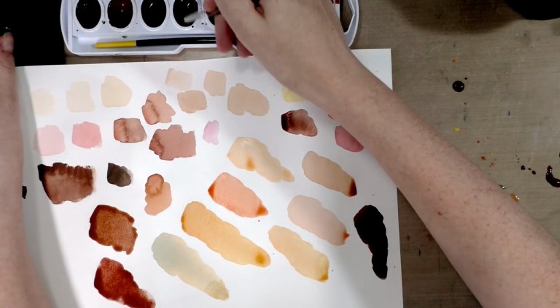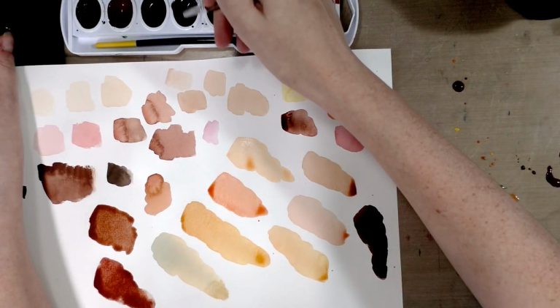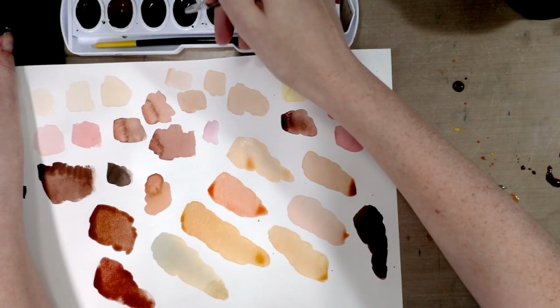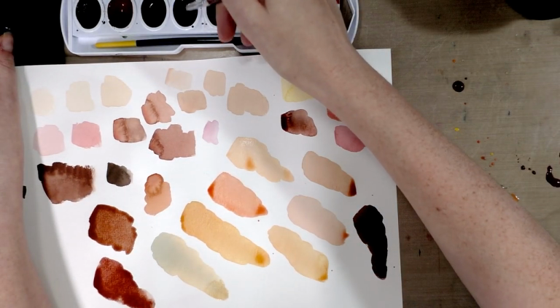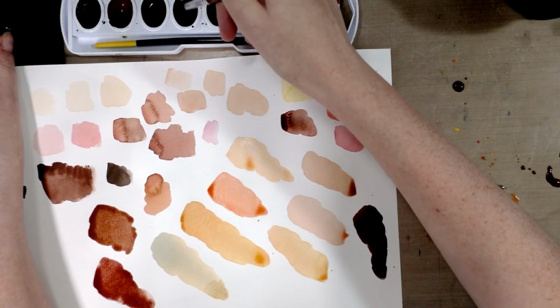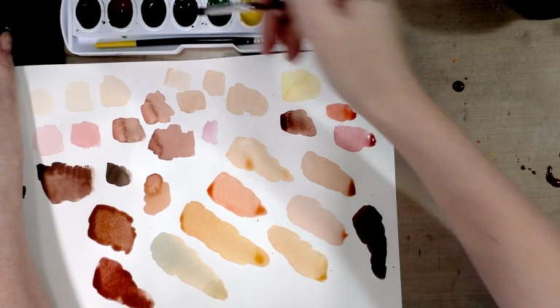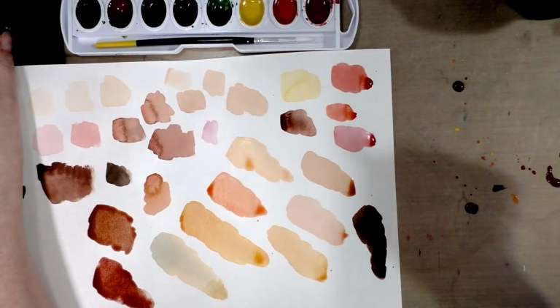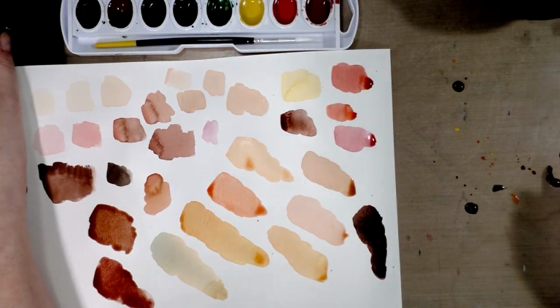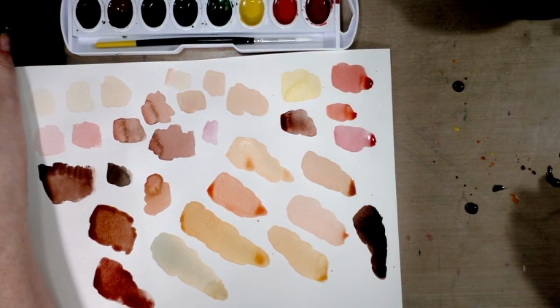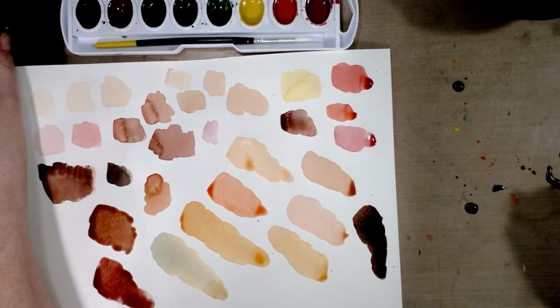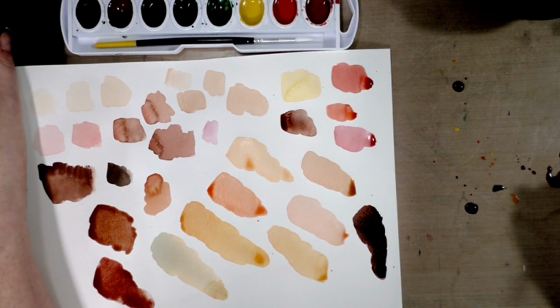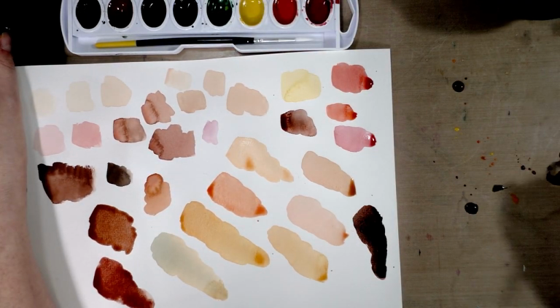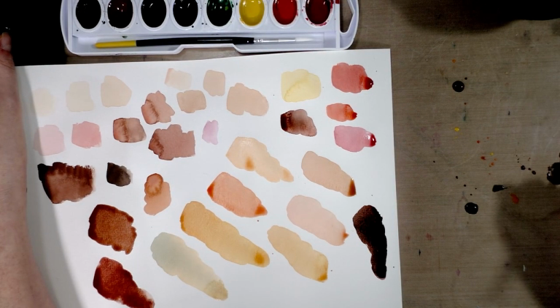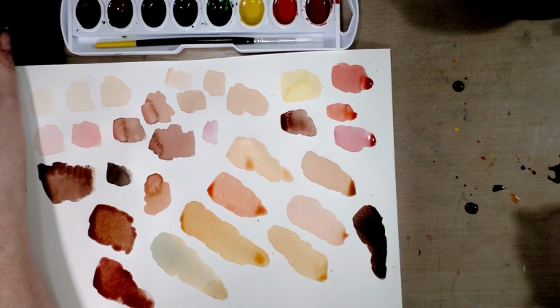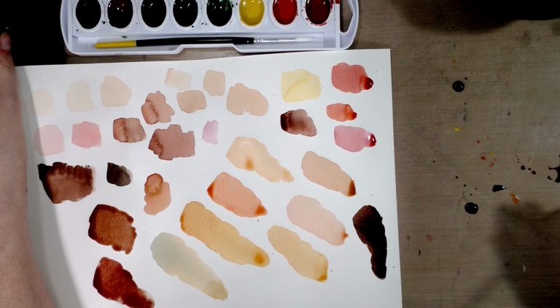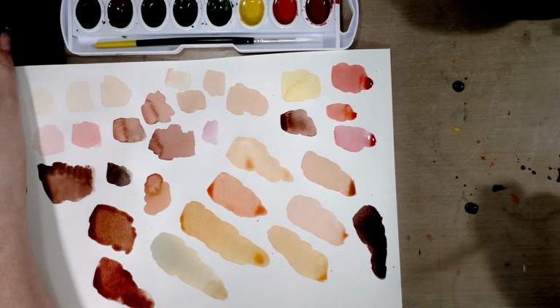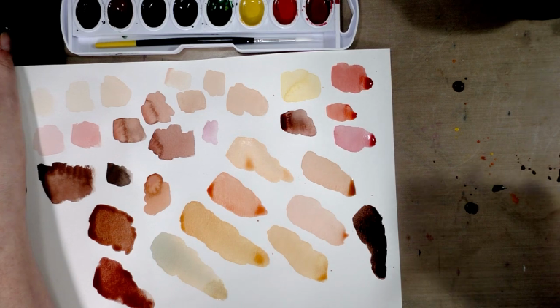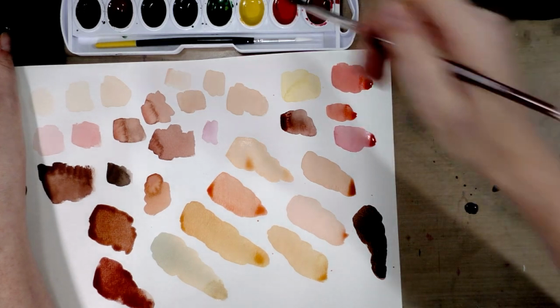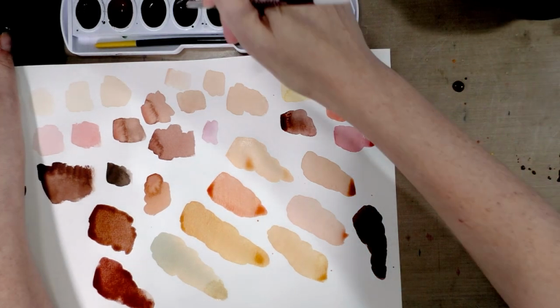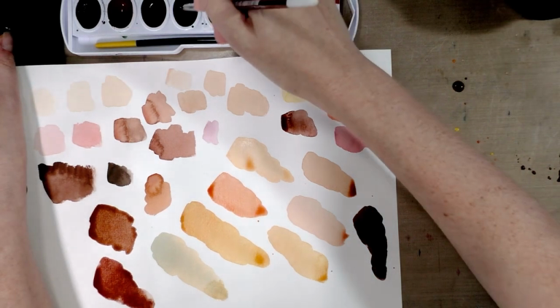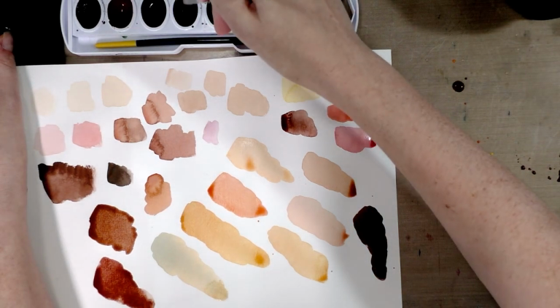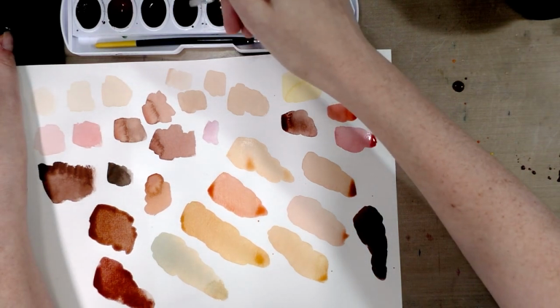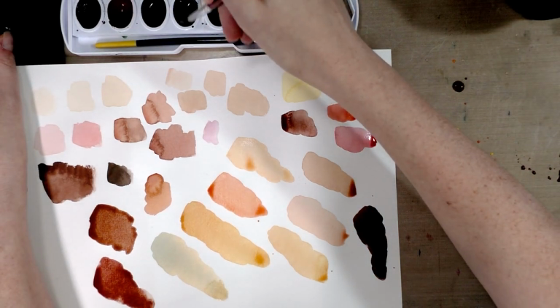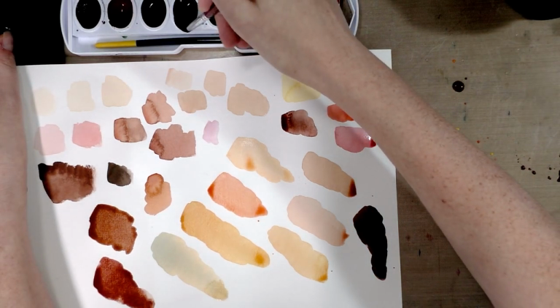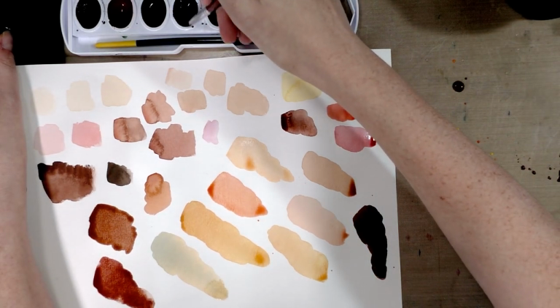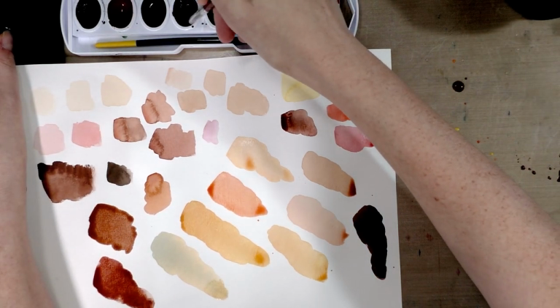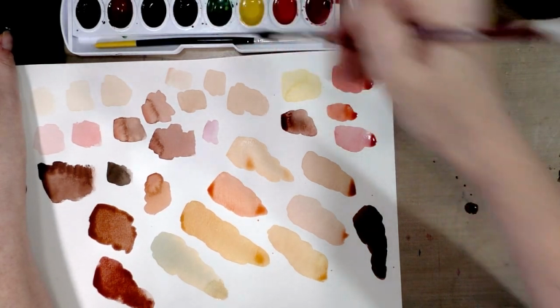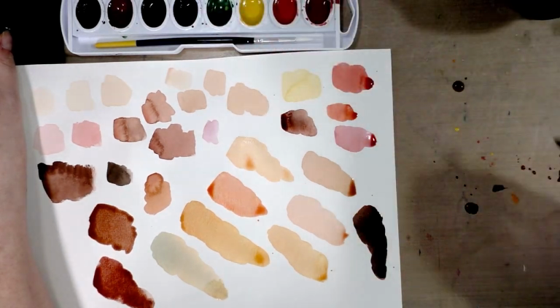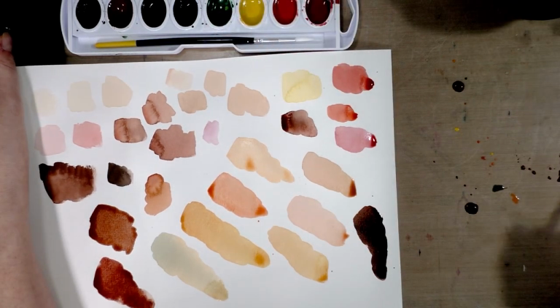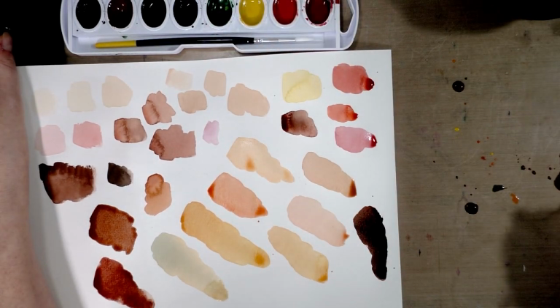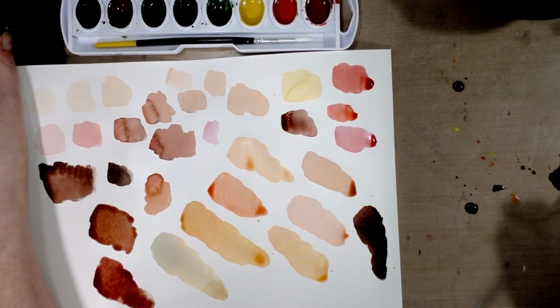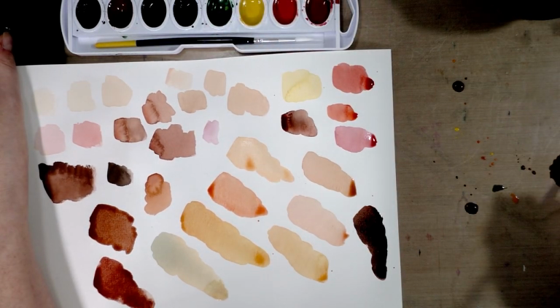I may have to do a more official skin tone mixing video where I use my butcher's tray so that you guys can better see what I'm doing. I'm going to grab some of this blue and mix it in with our brown.